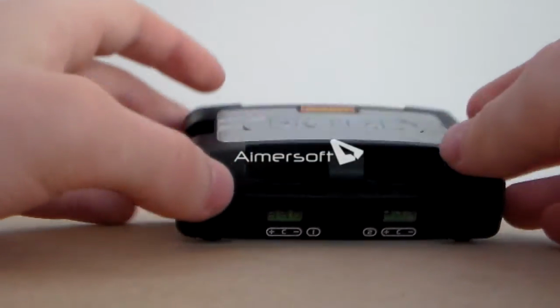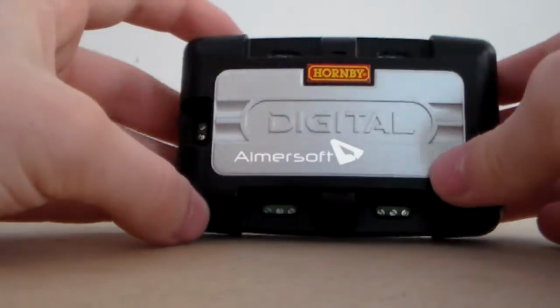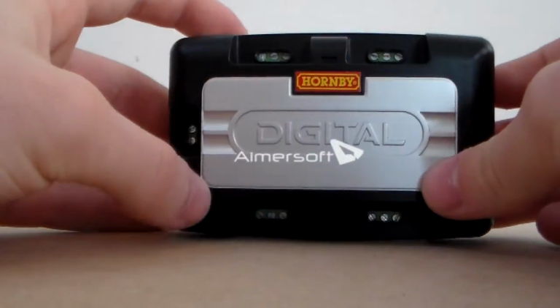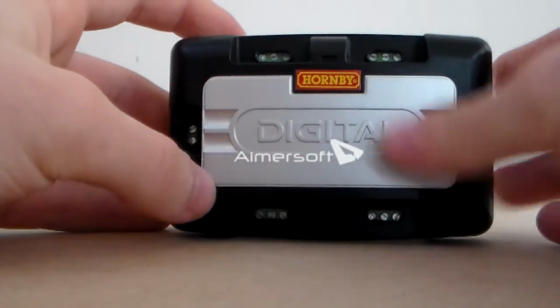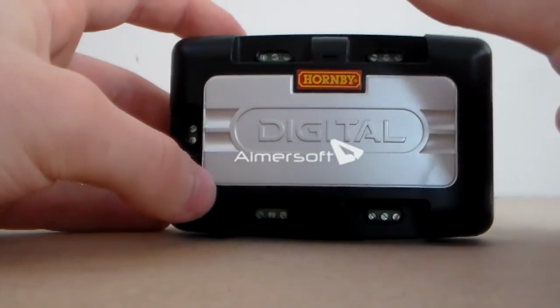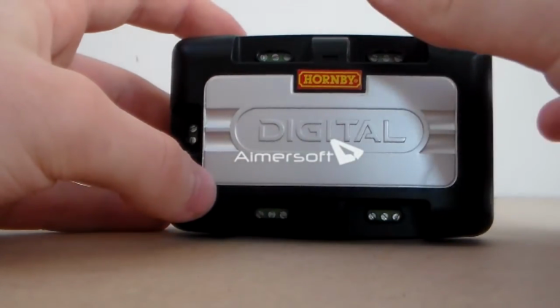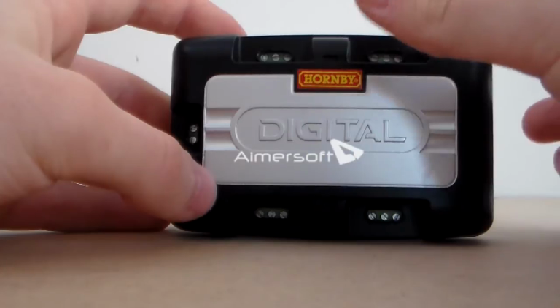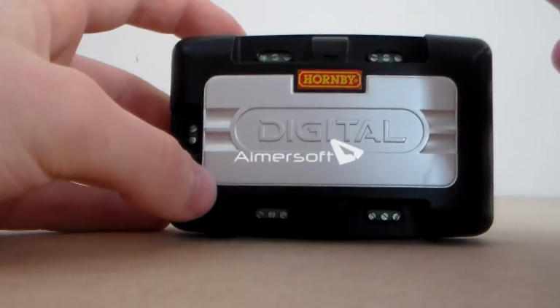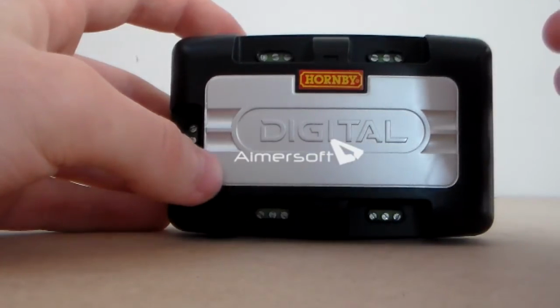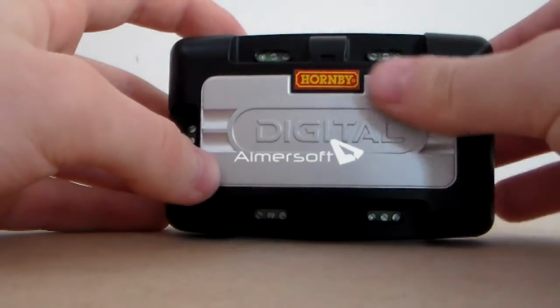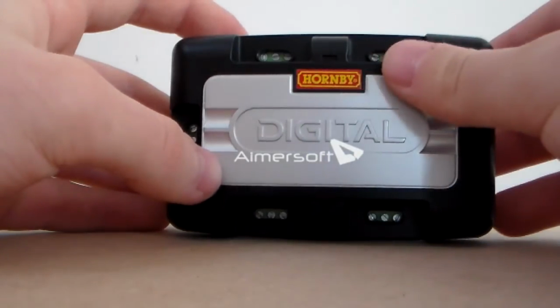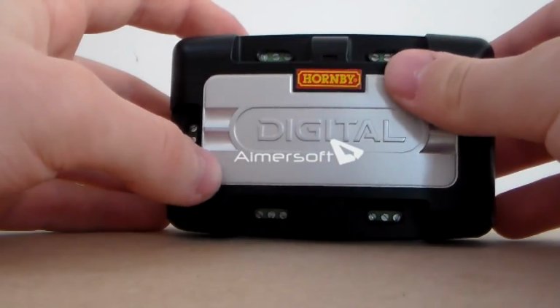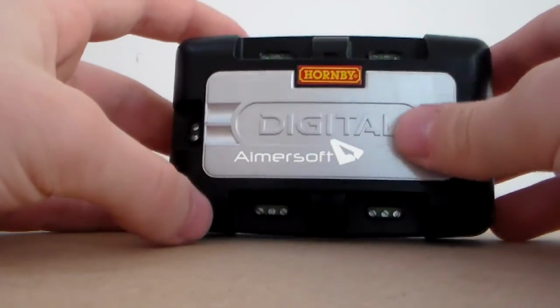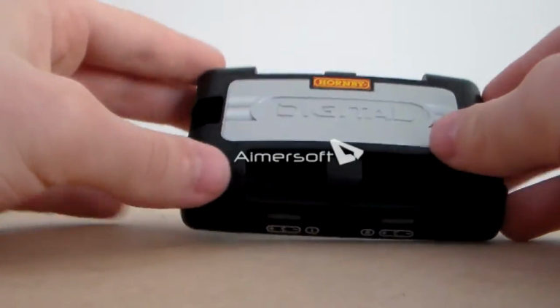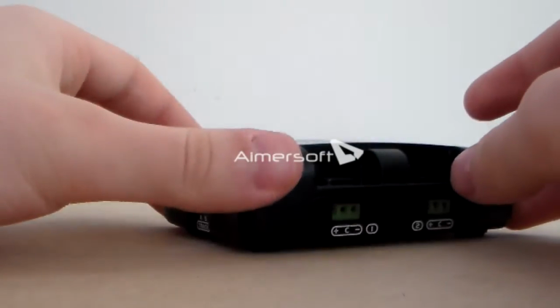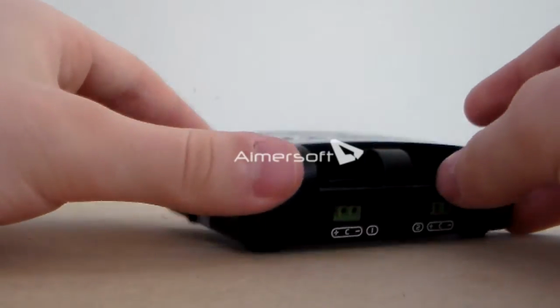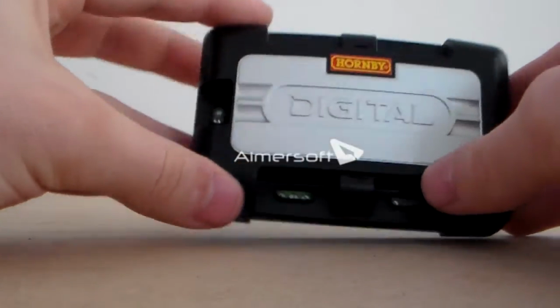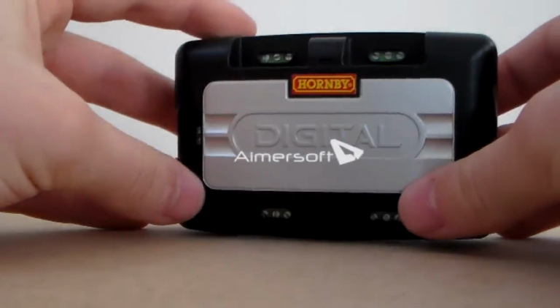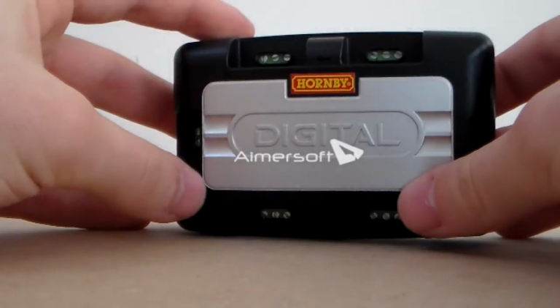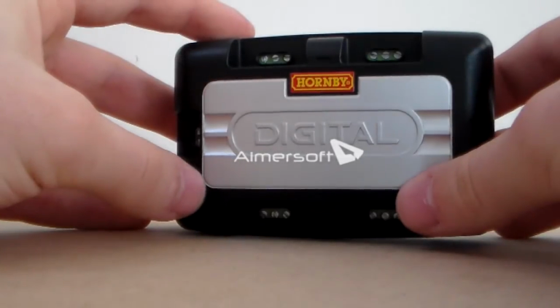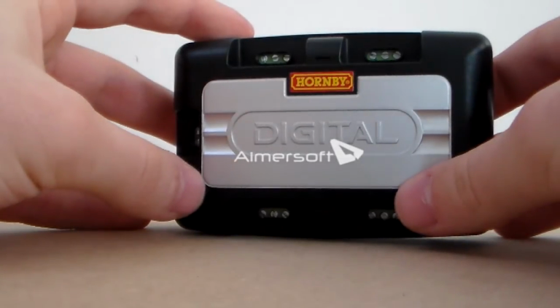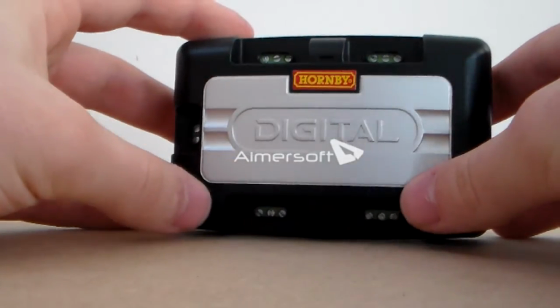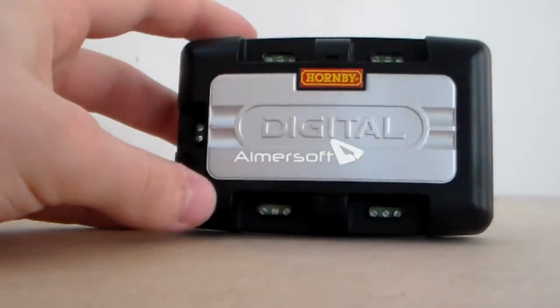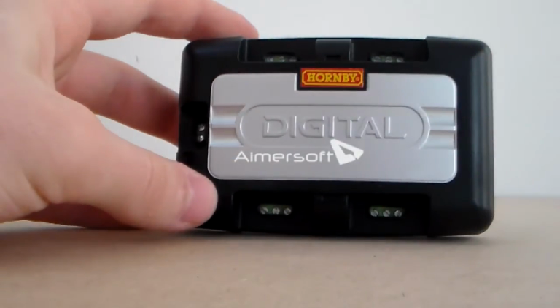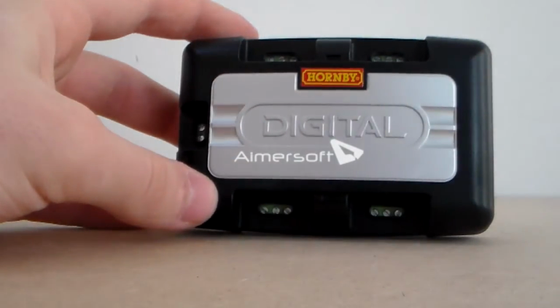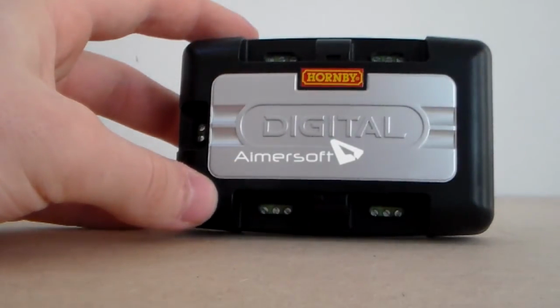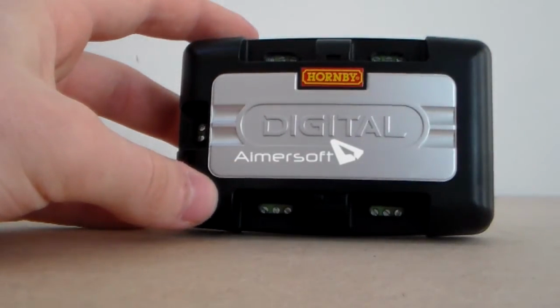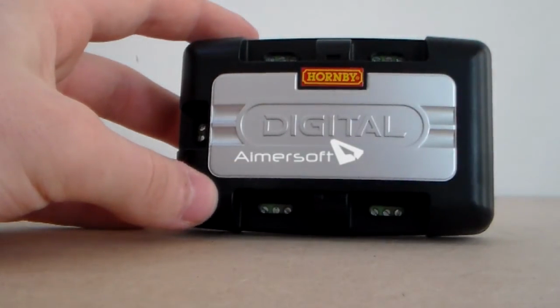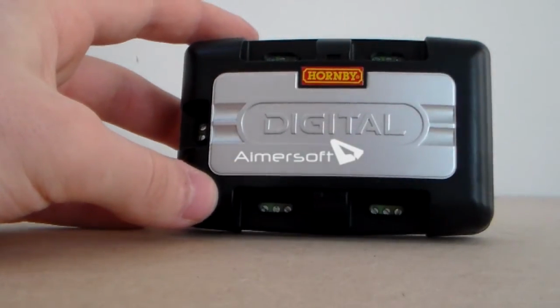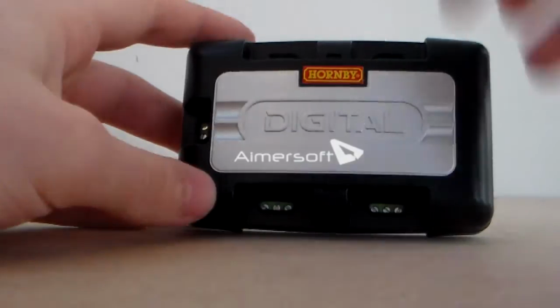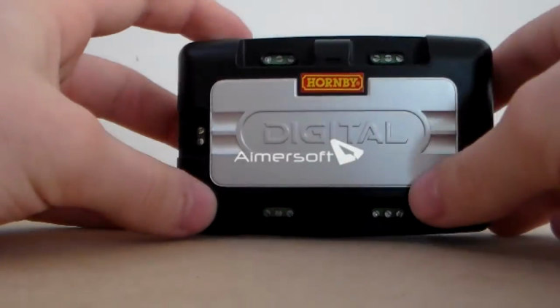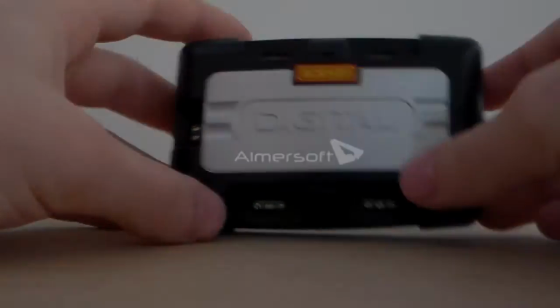However, some people like to have the massive control panel because they can actually label where everything is. So if you've got a massive layout then it could be a bit of a problem remembering where everything is unless you've got it all written down on a piece of paper.